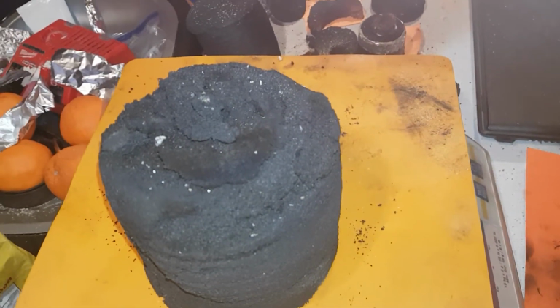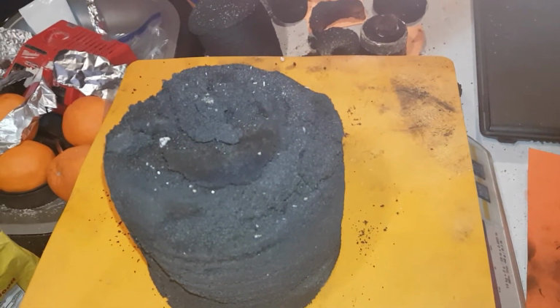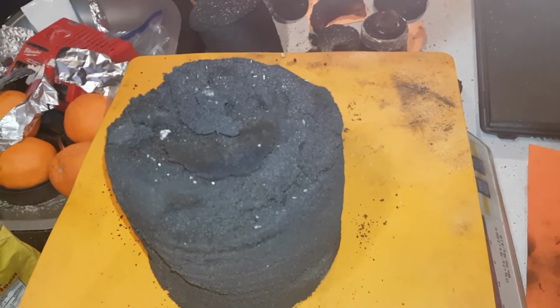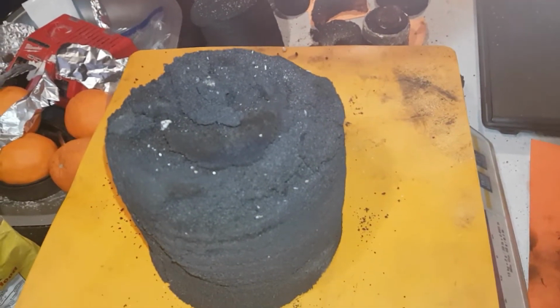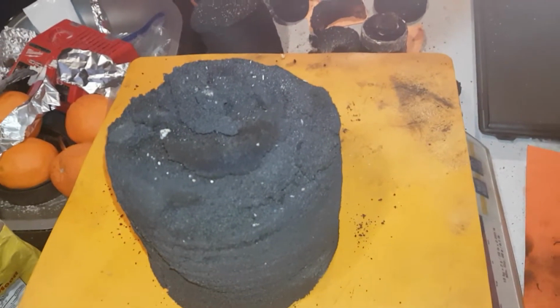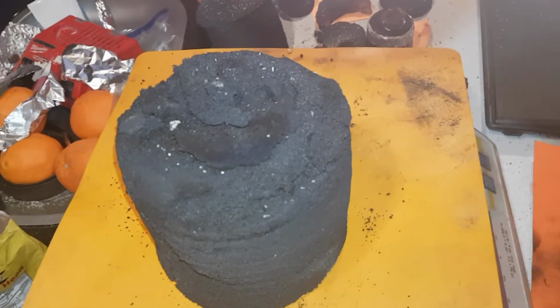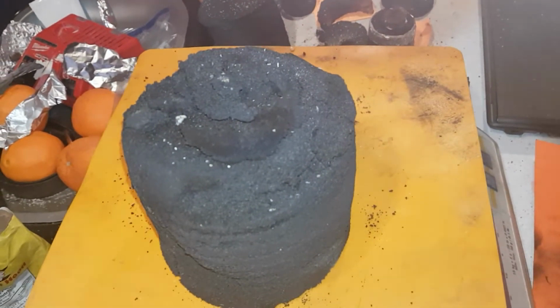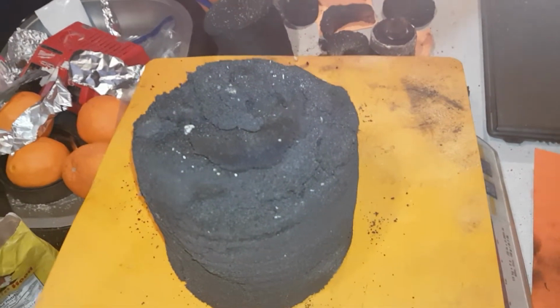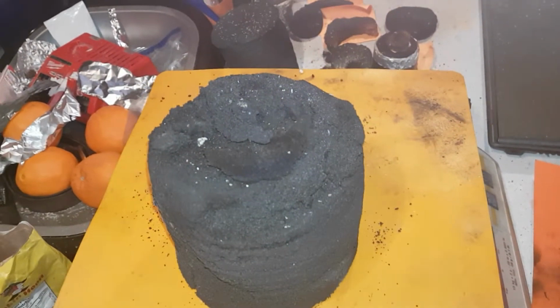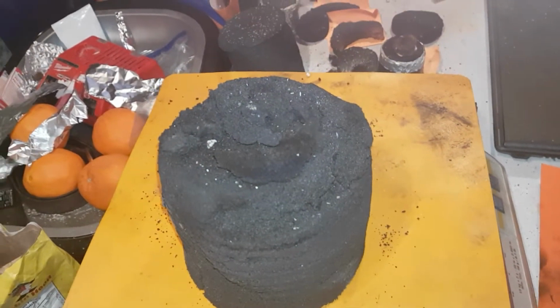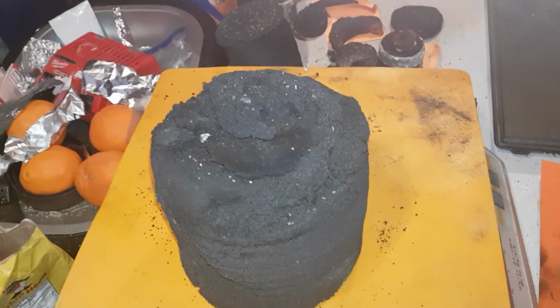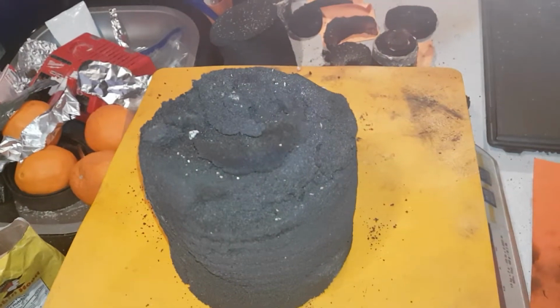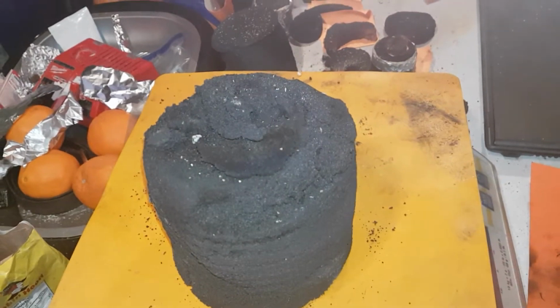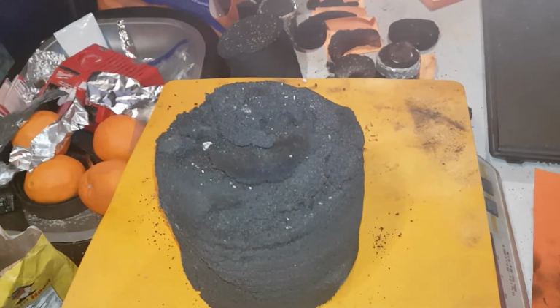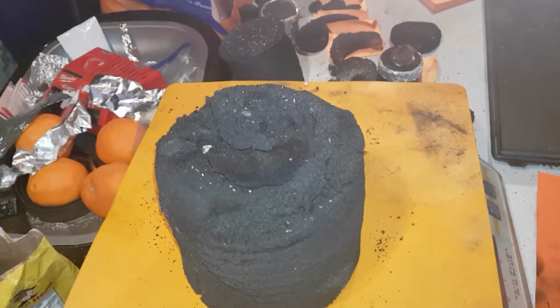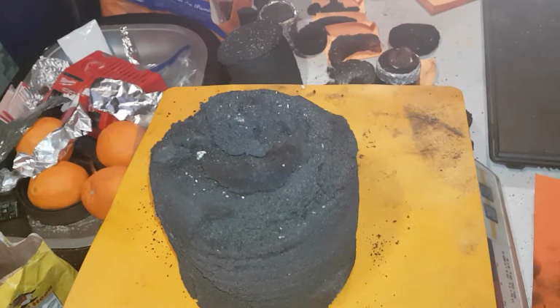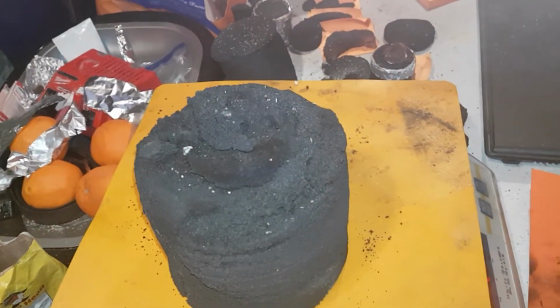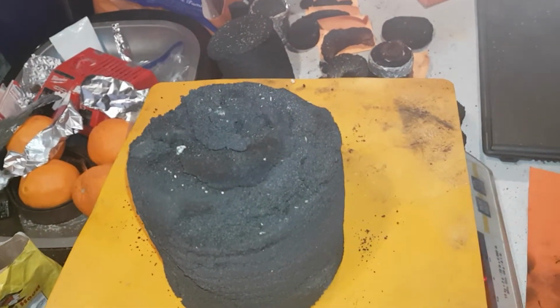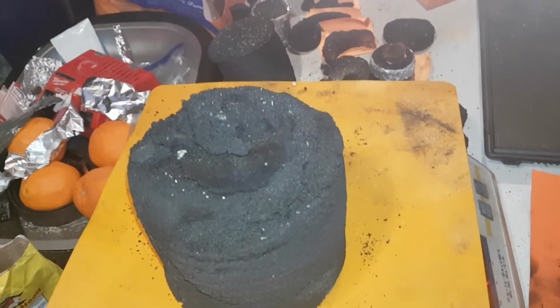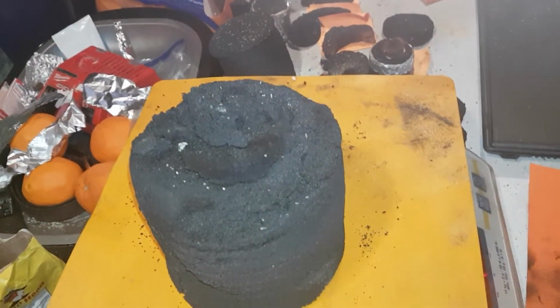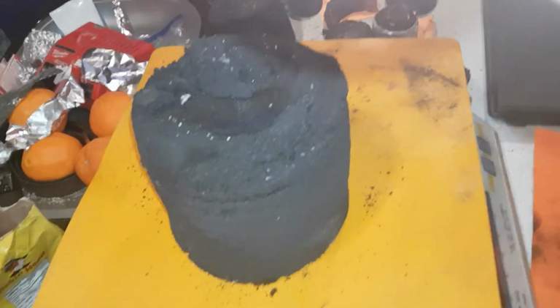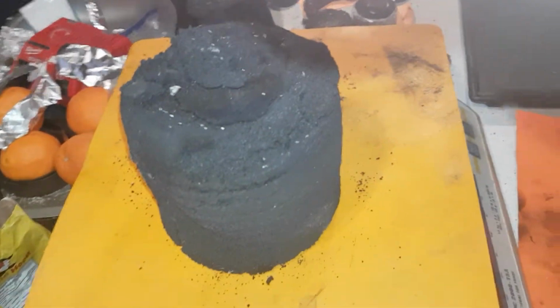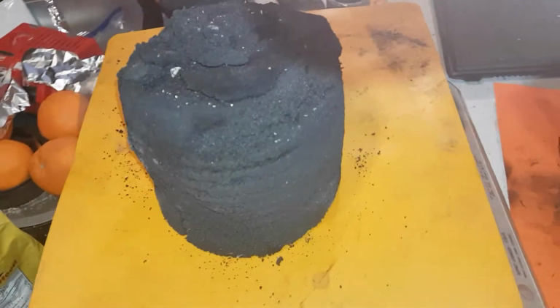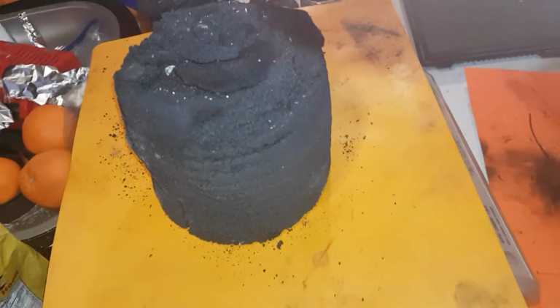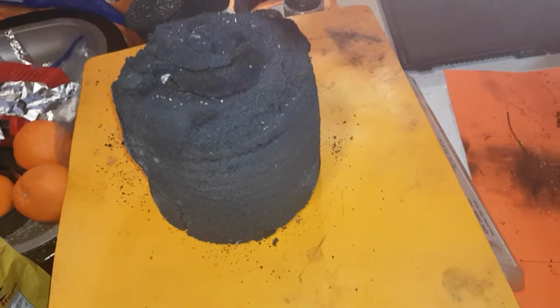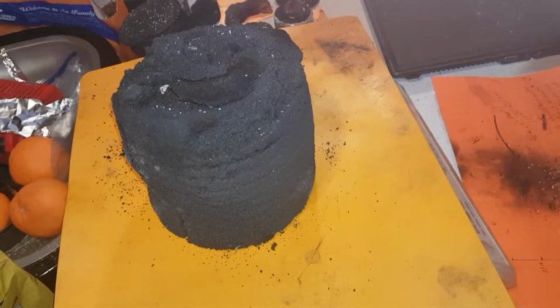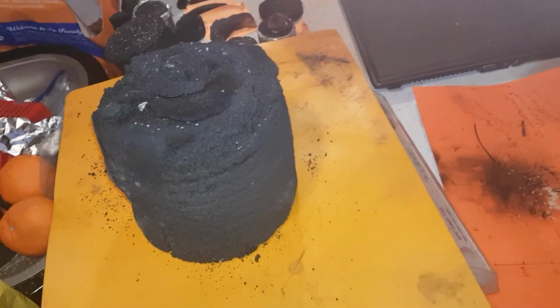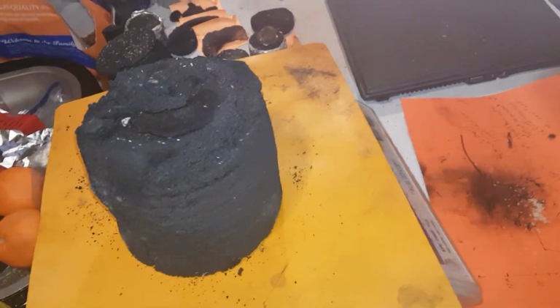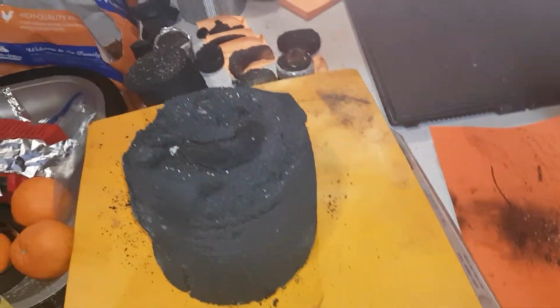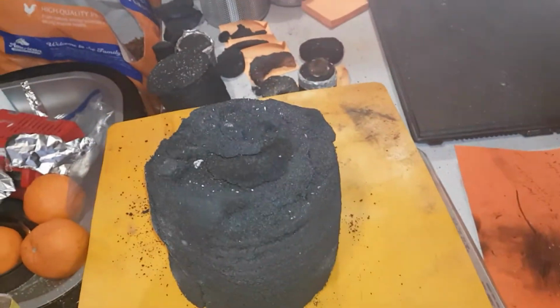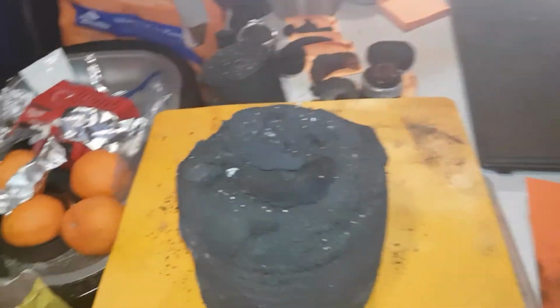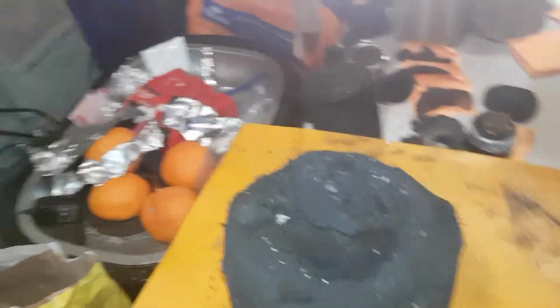They actually come out with zero resistance. It wasn't until about three days ago that by doping the carbon foam with activated charcoal I was able to actually lower the resistance.